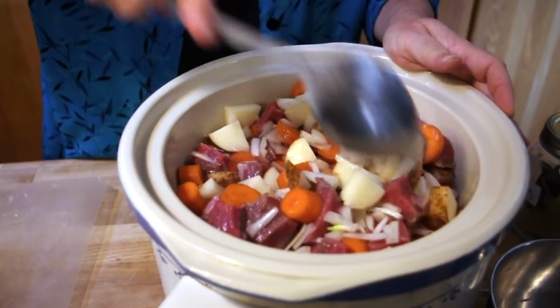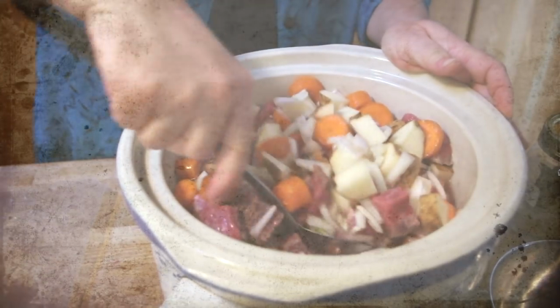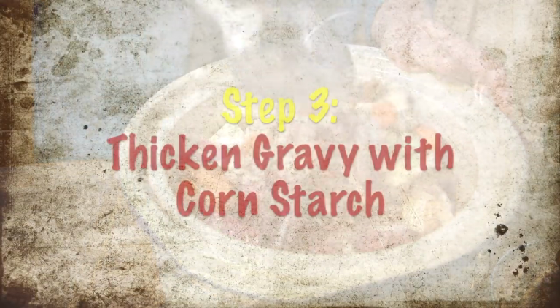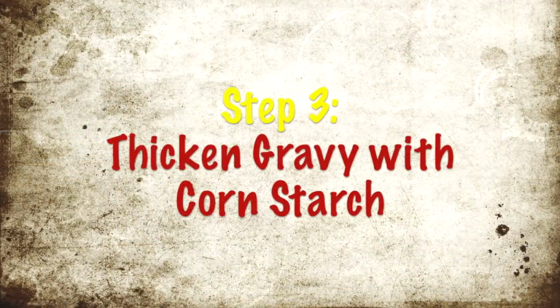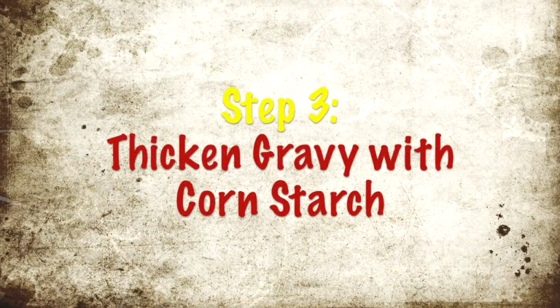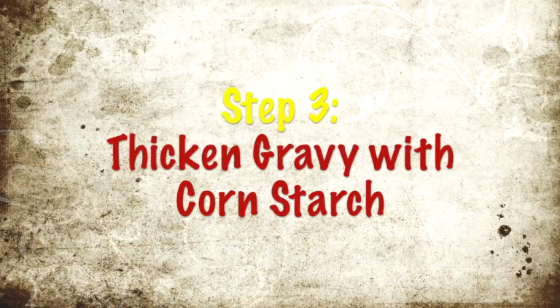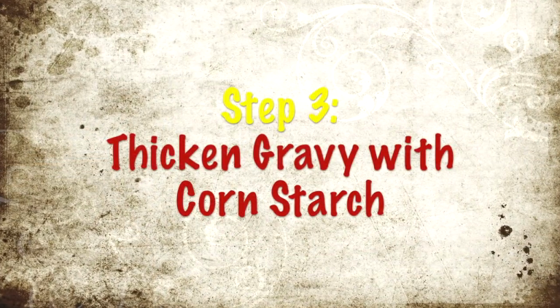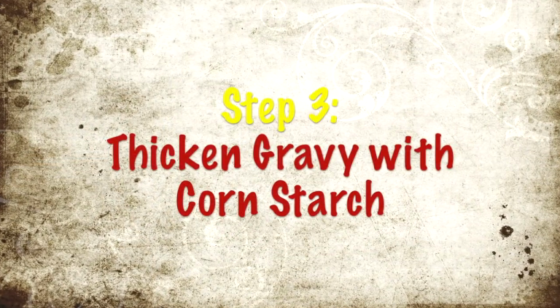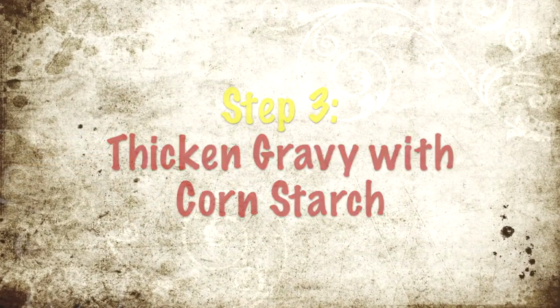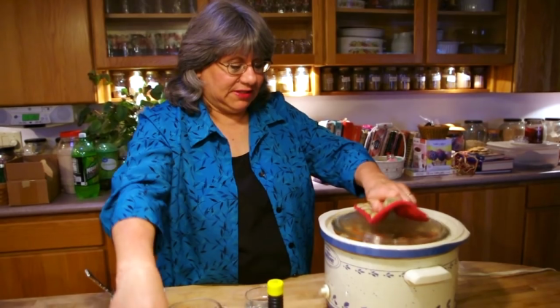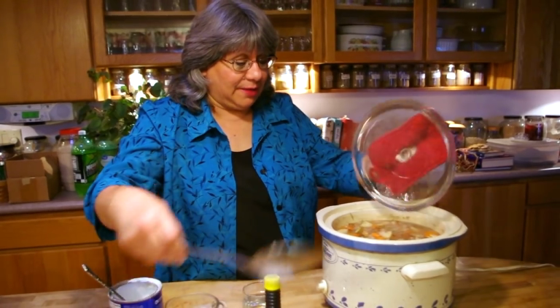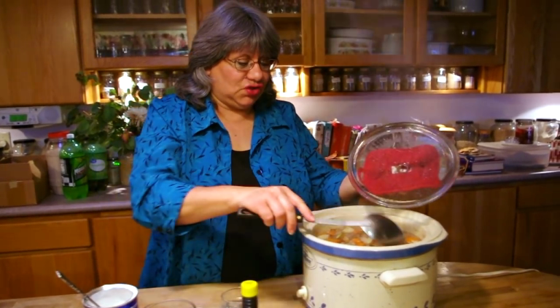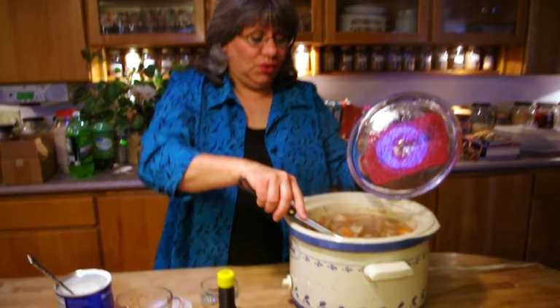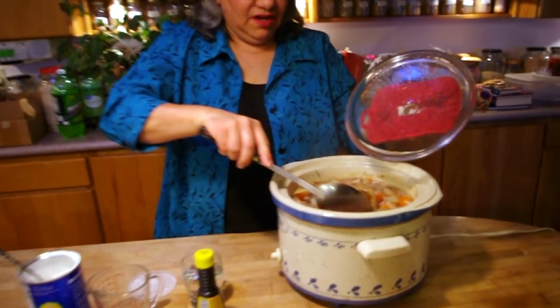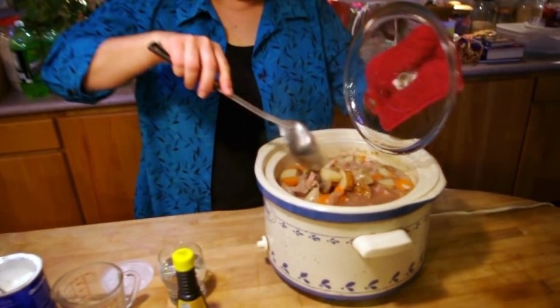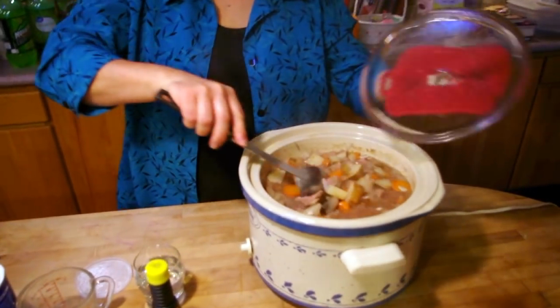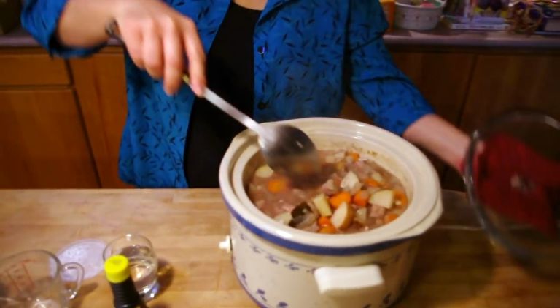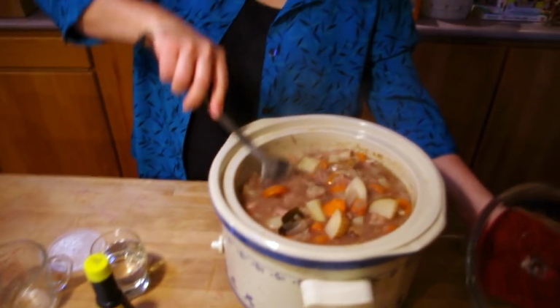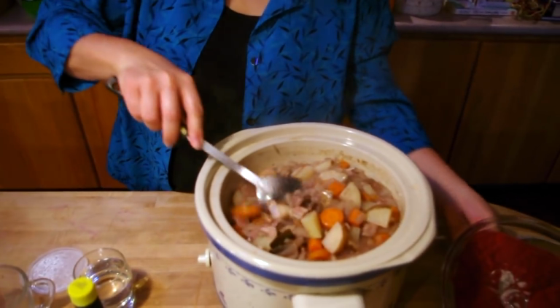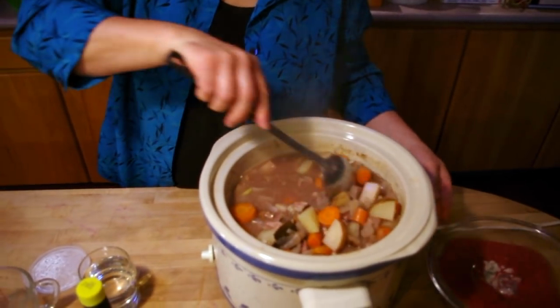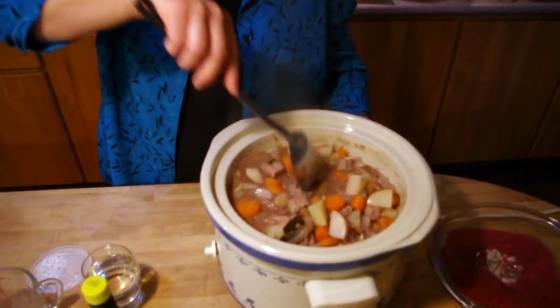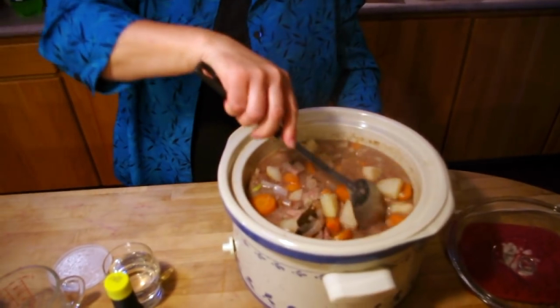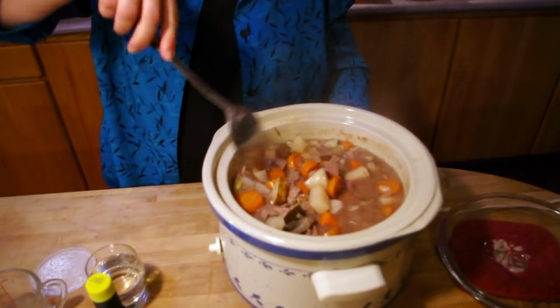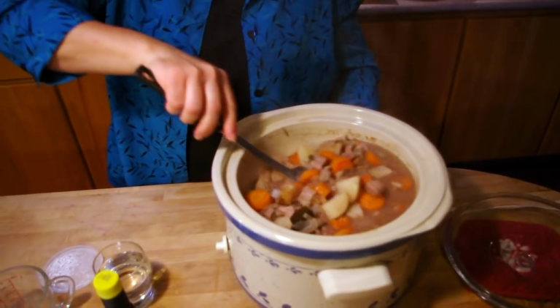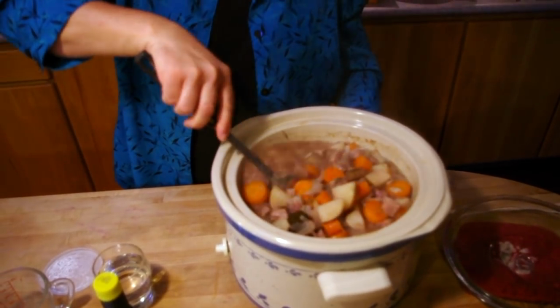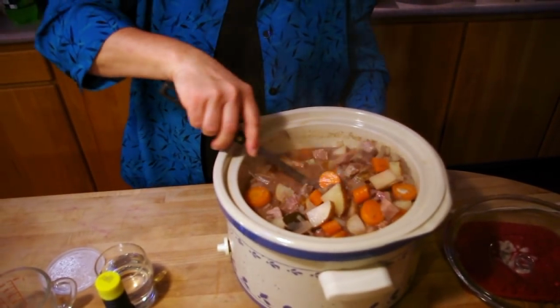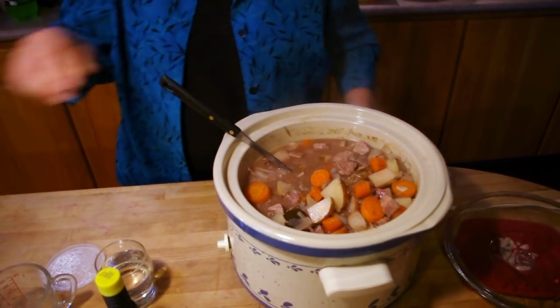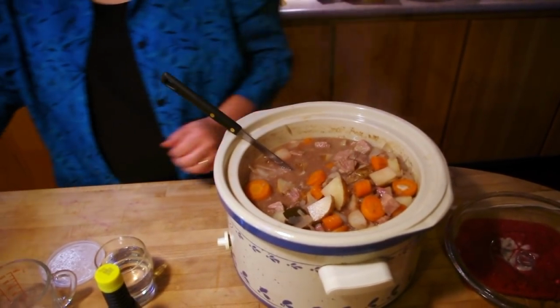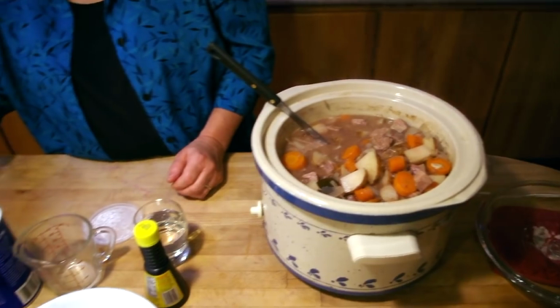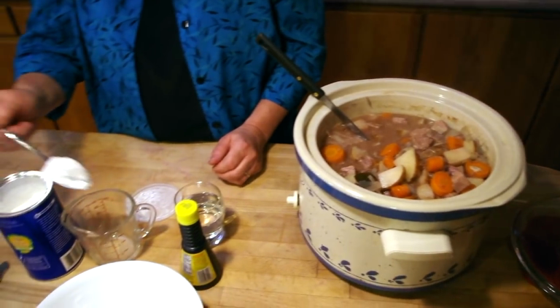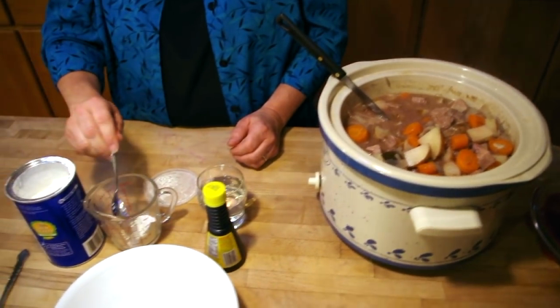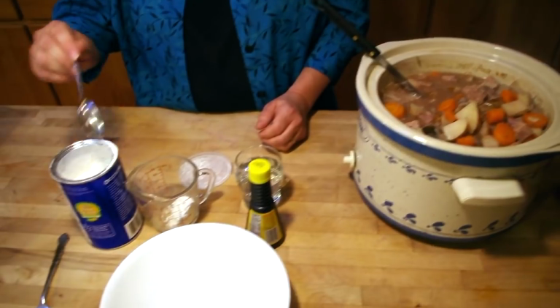The stew has been cooking all day on high, because the crock pot is so full it needed to be on high to cook everything. So what you're going to see me do now is thicken the gravy.